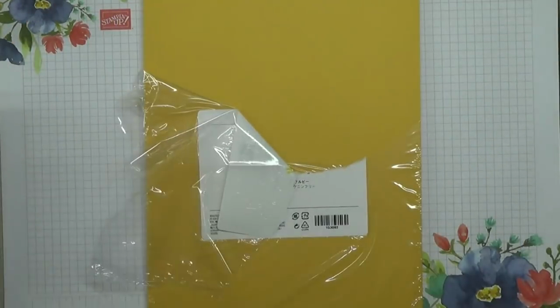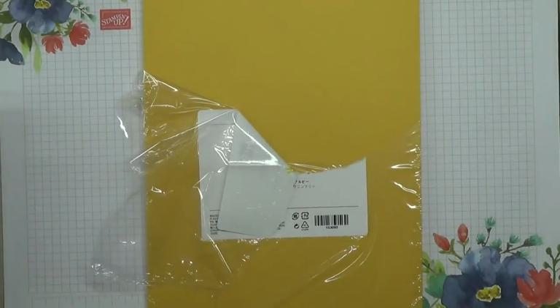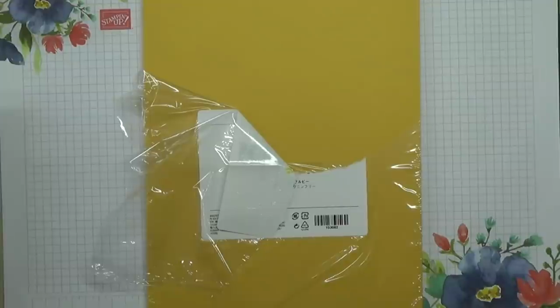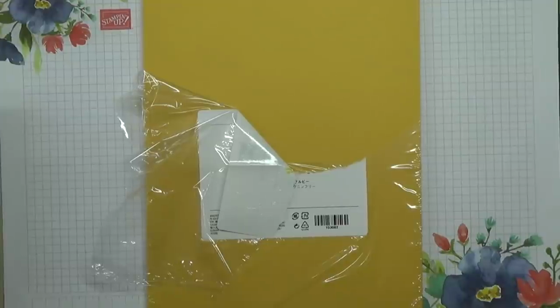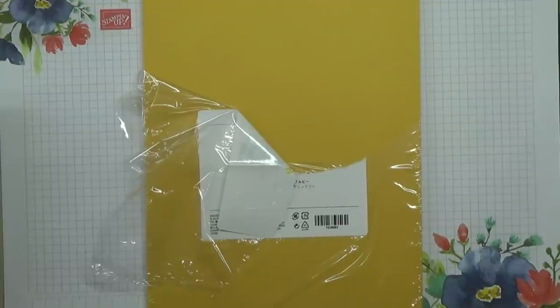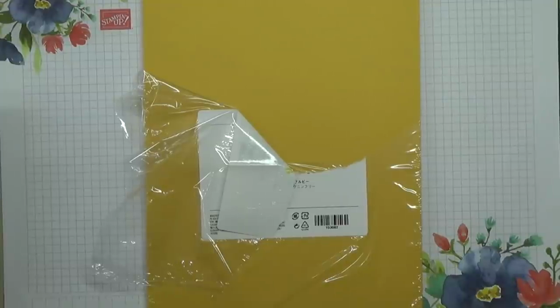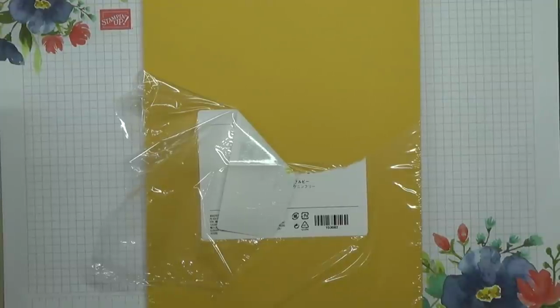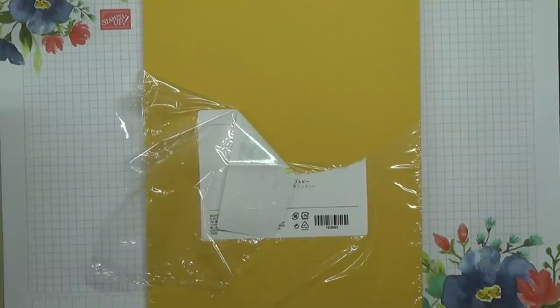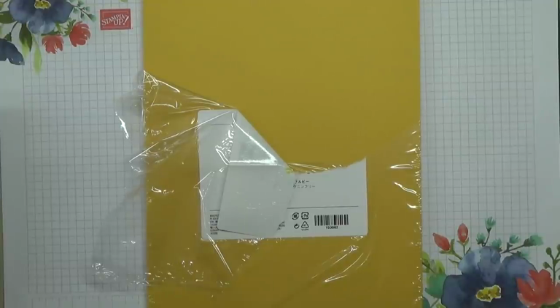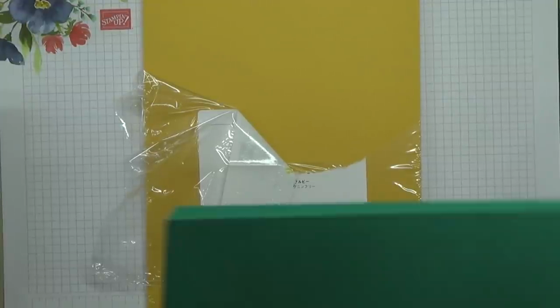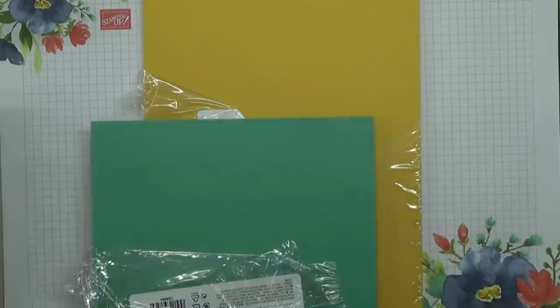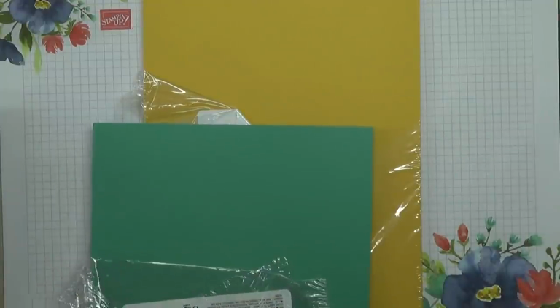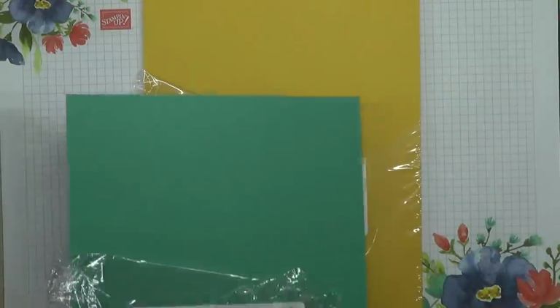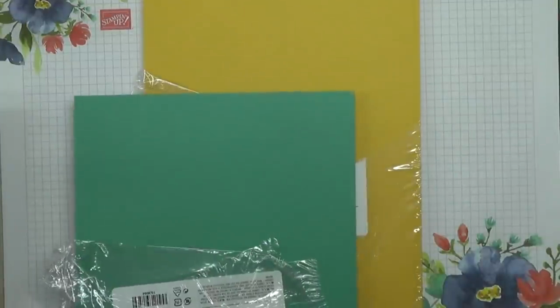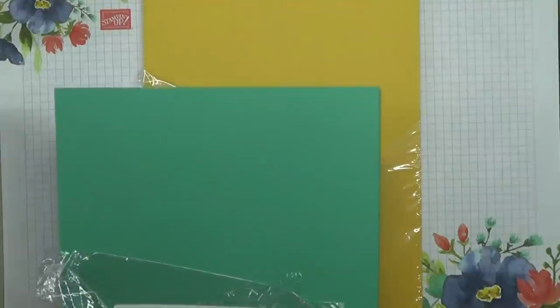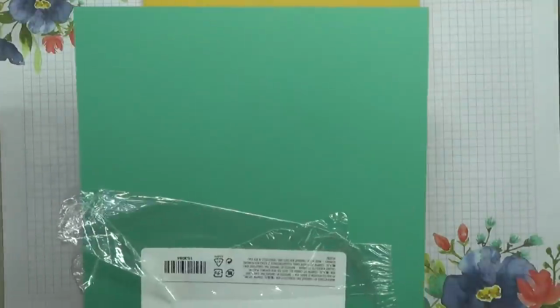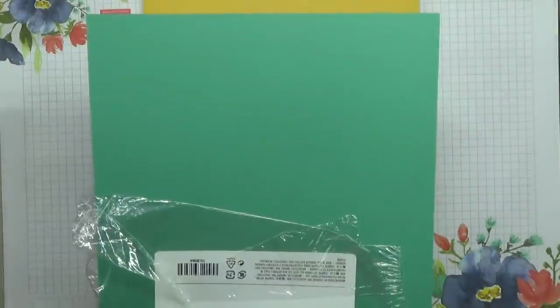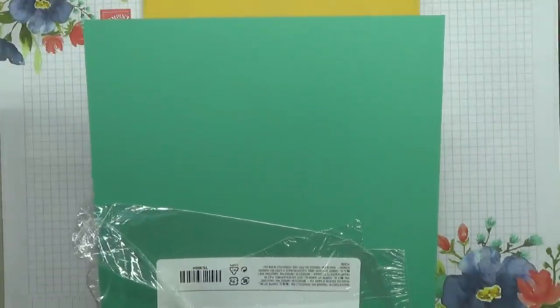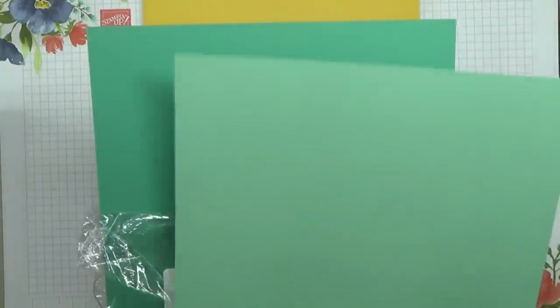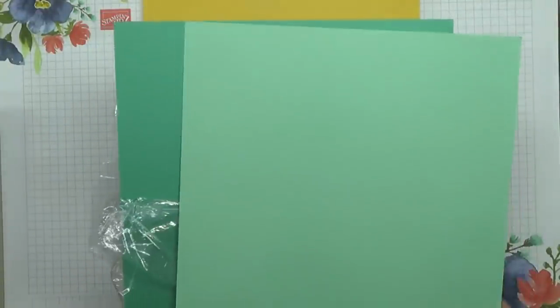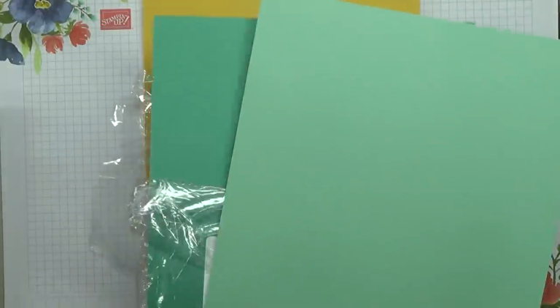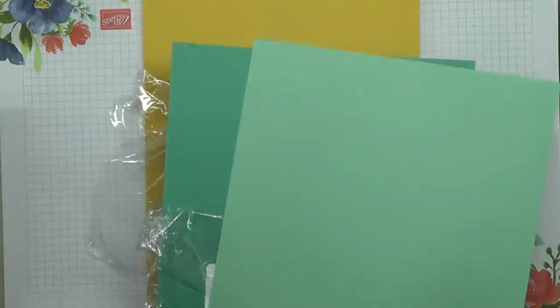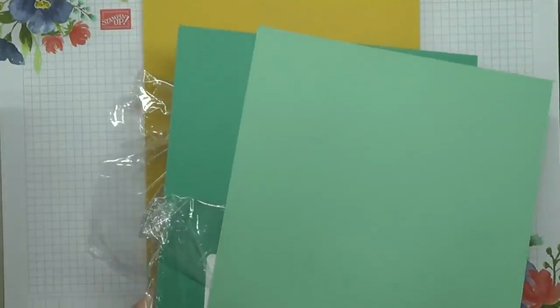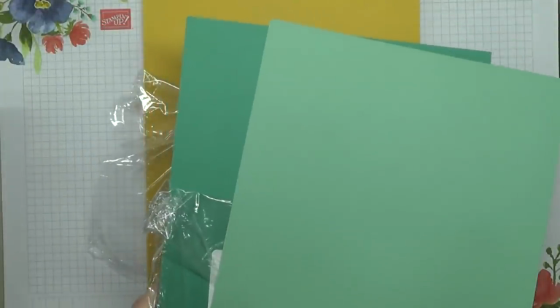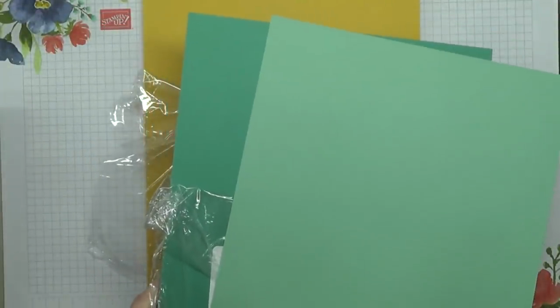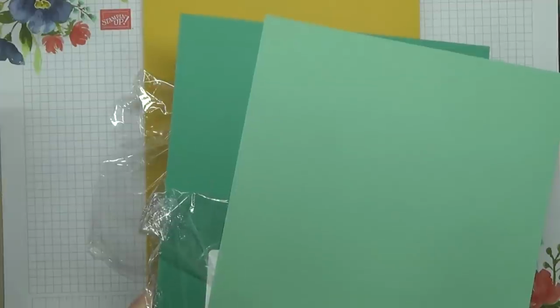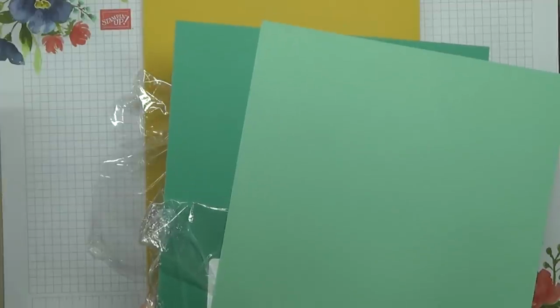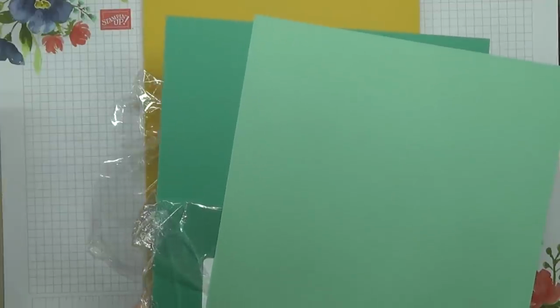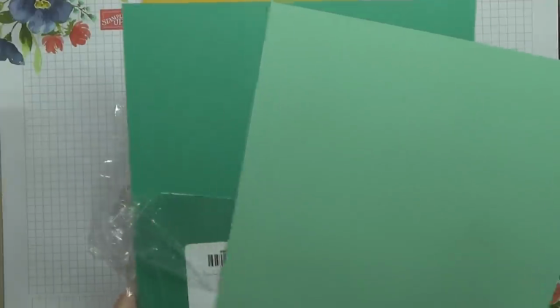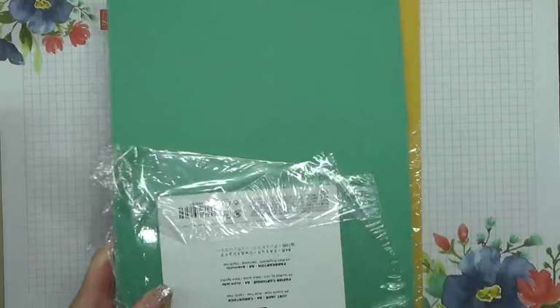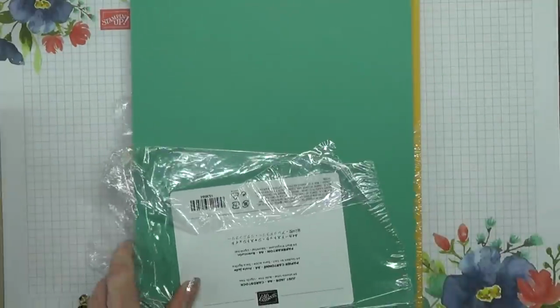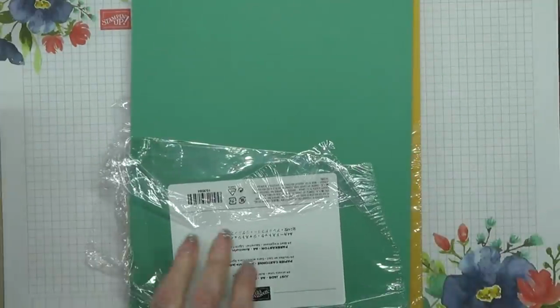Then we have Just Jade. I don't think this looks anything like Mint Macaroon, but my hubby thought it does, so I got a sheet of that. It's quite different — they go together brilliantly. Love that.